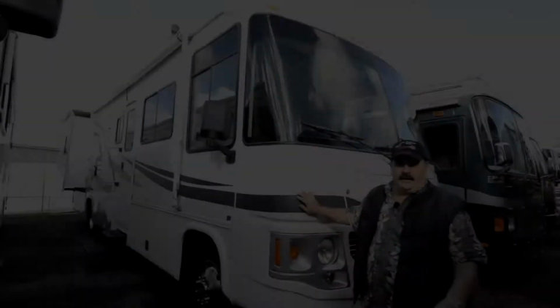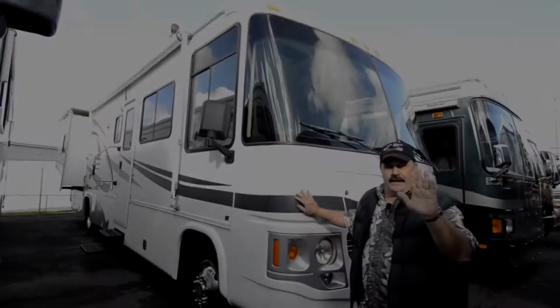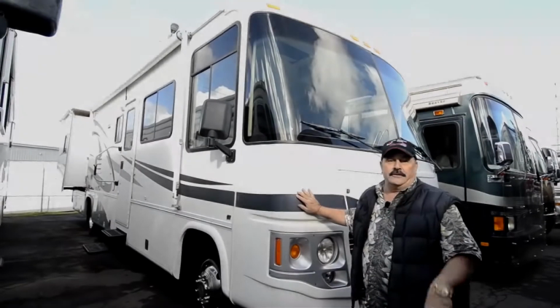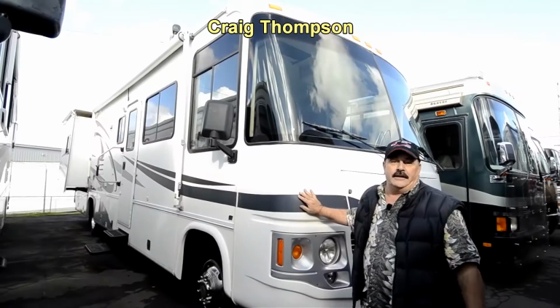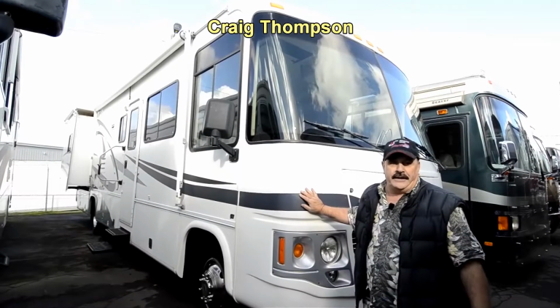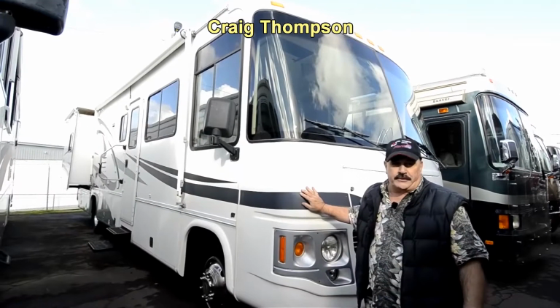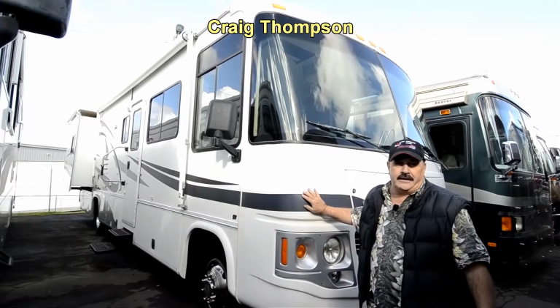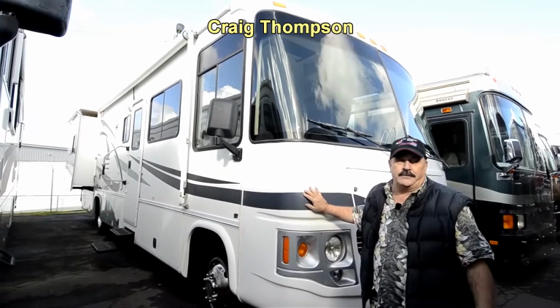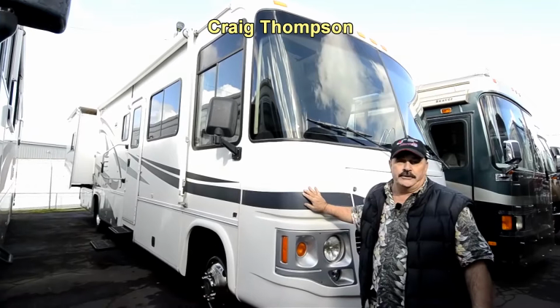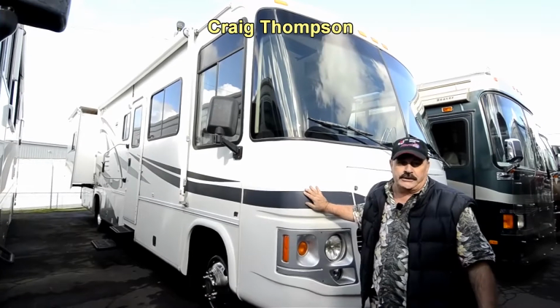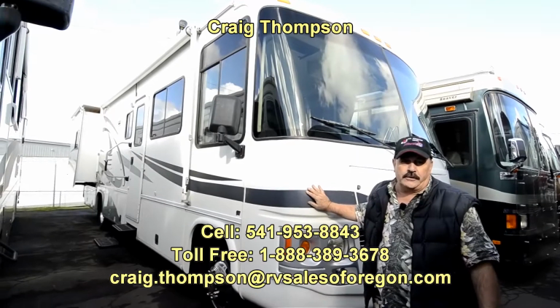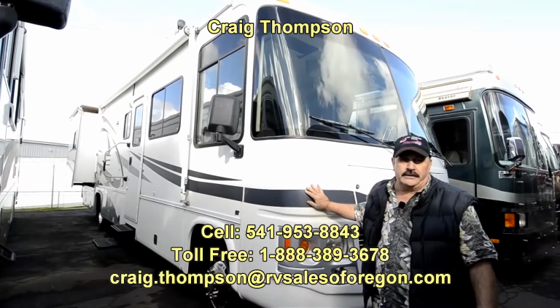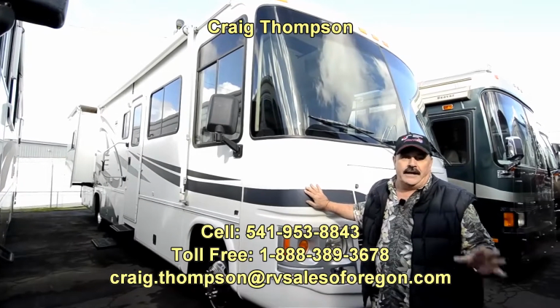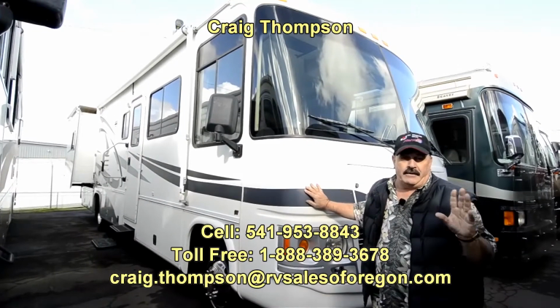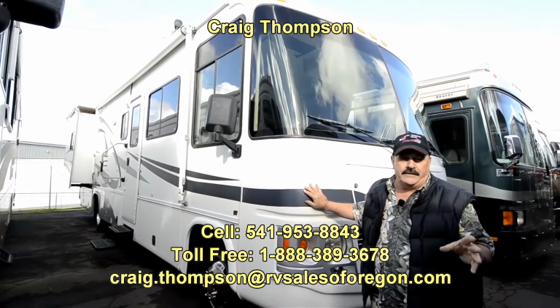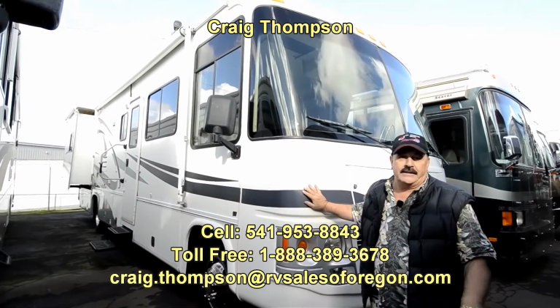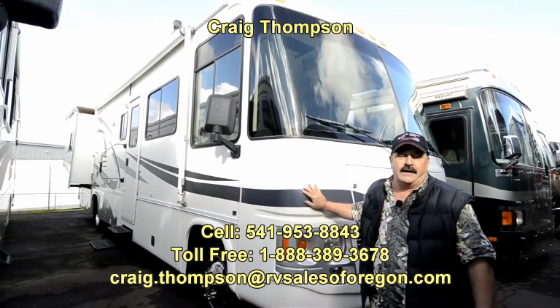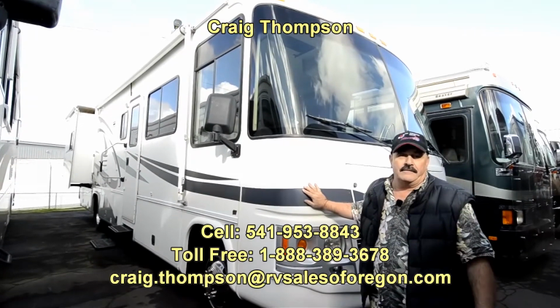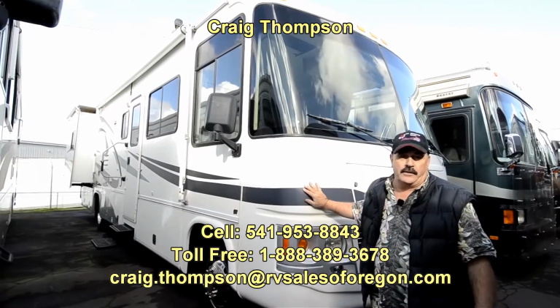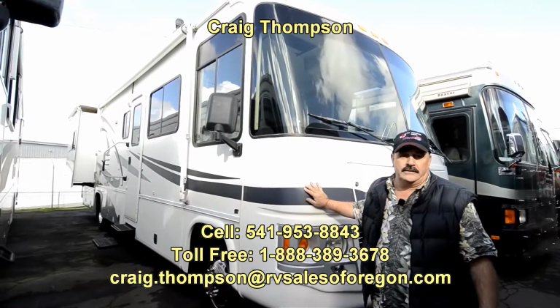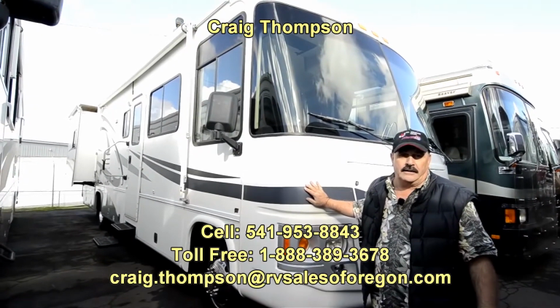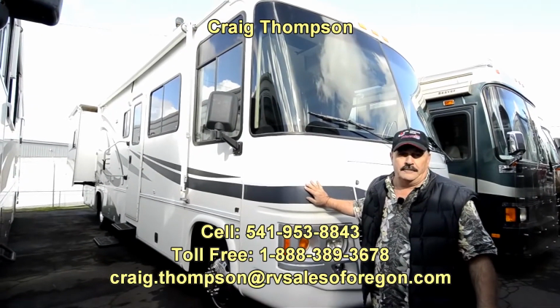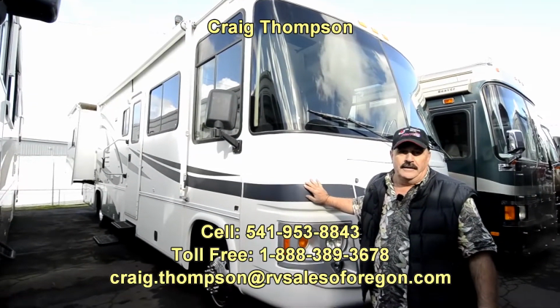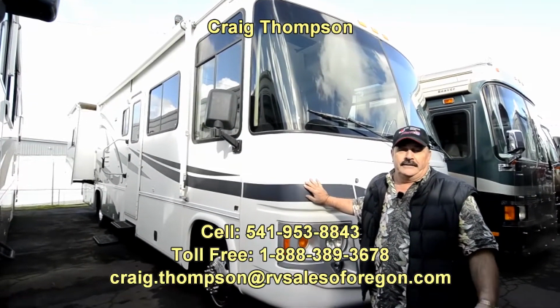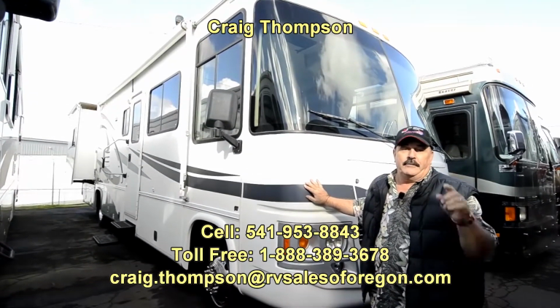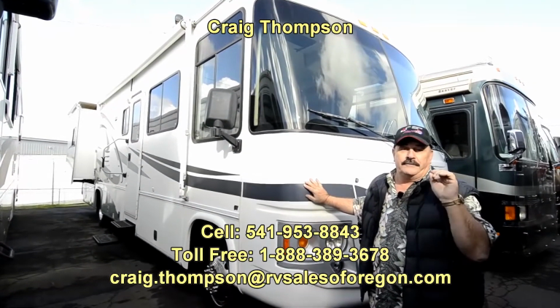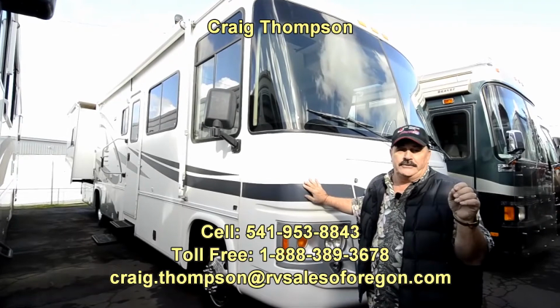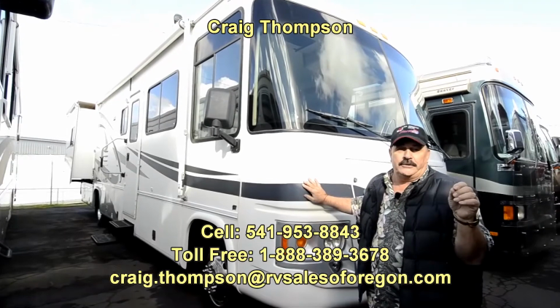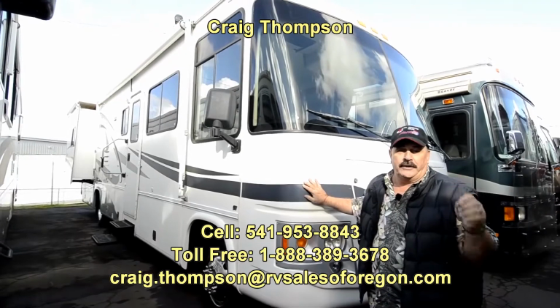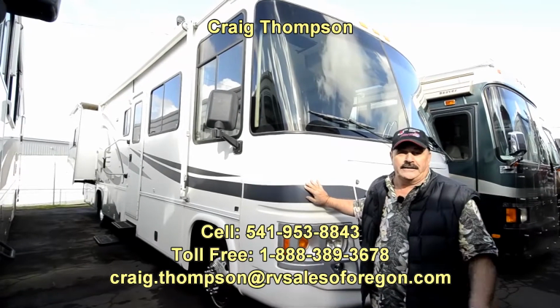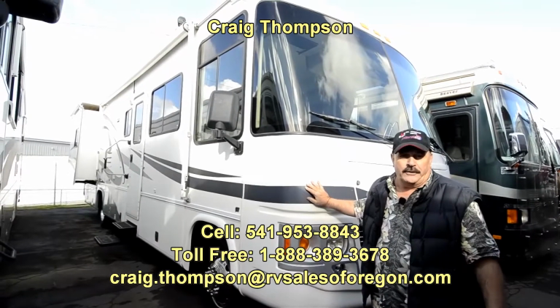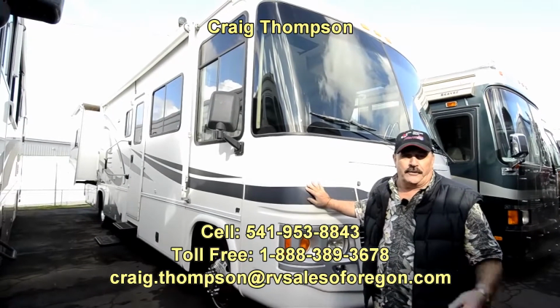Hi folks, my name is Craig Thompson. We're in Eugene, Oregon at RVsalesoforegon.com. Today we're going to feature a really nice motorhome.